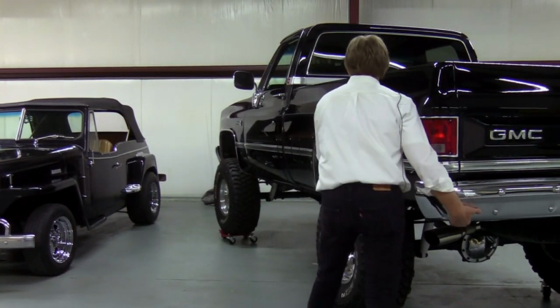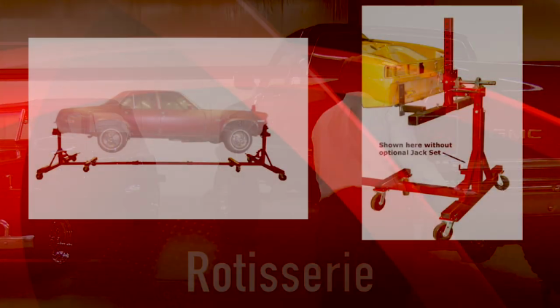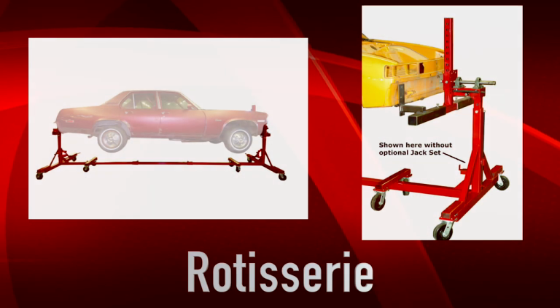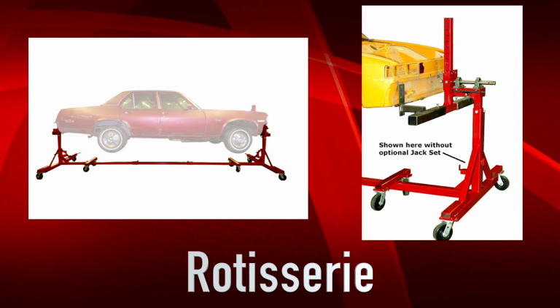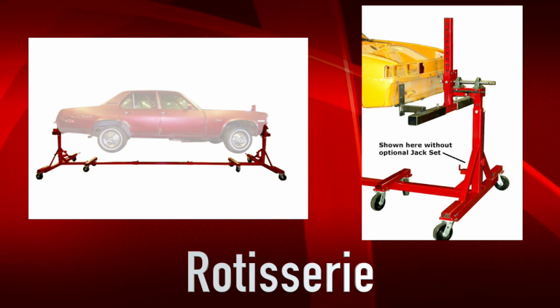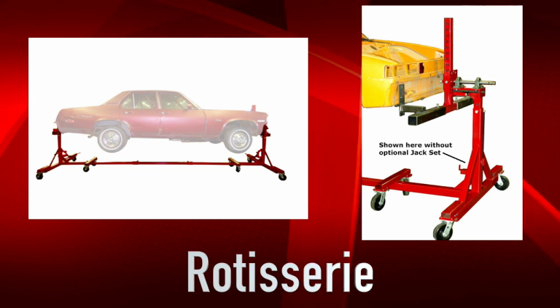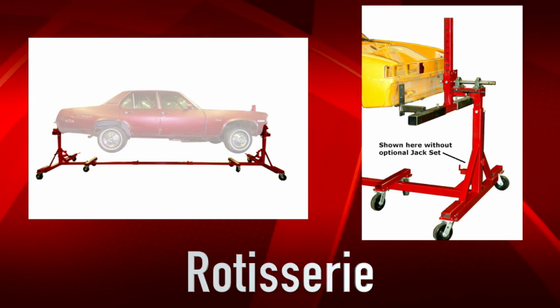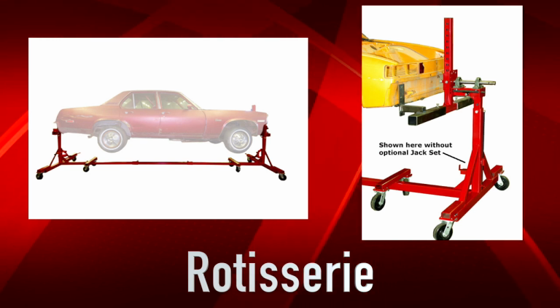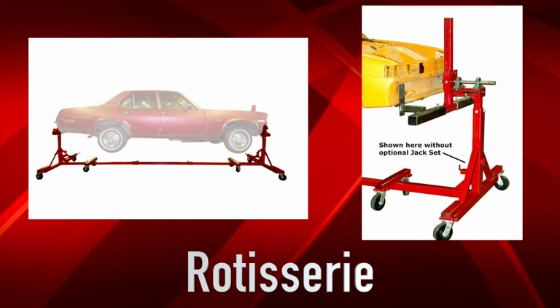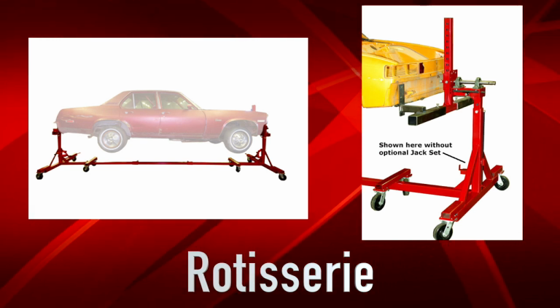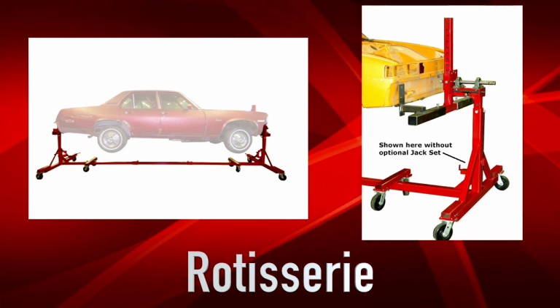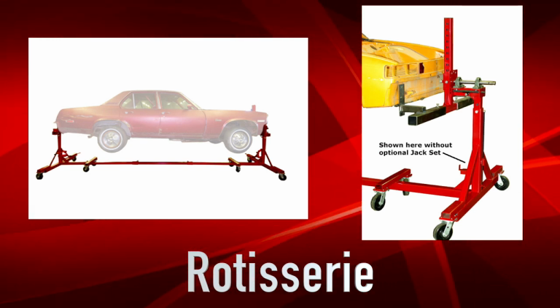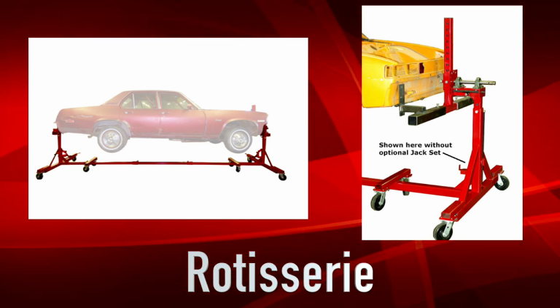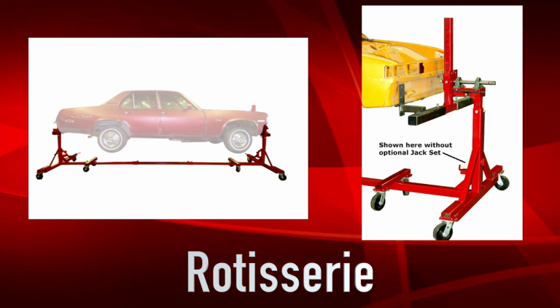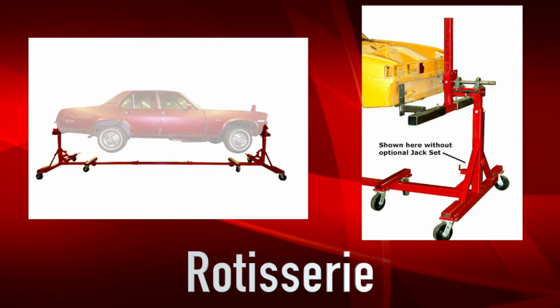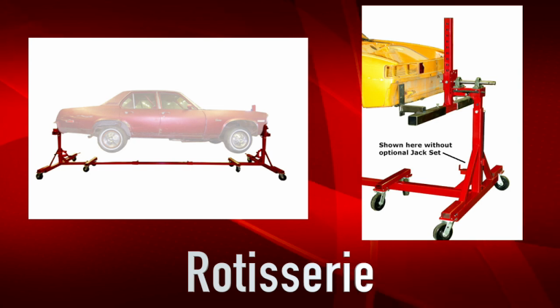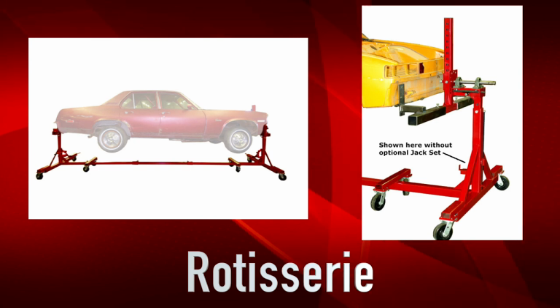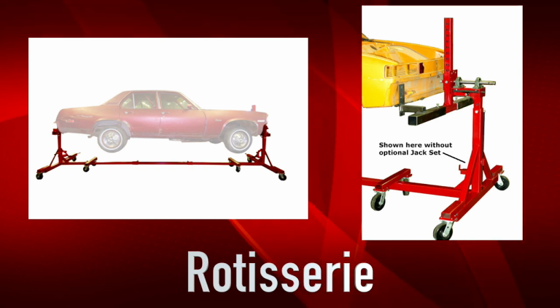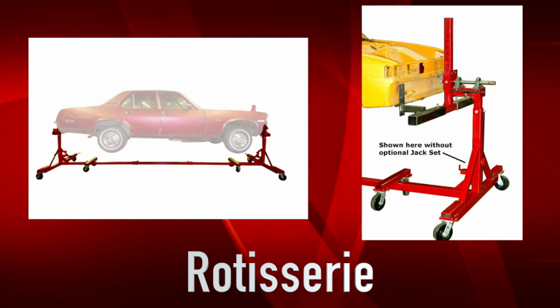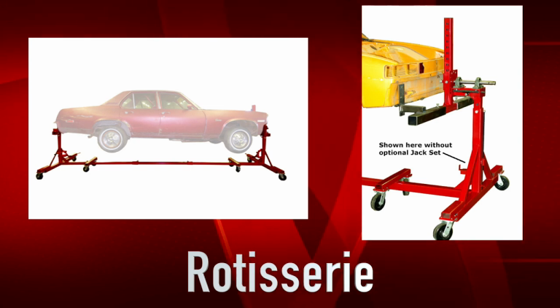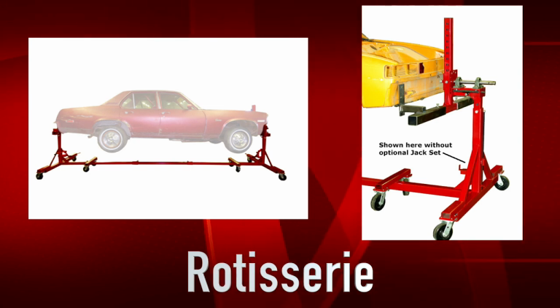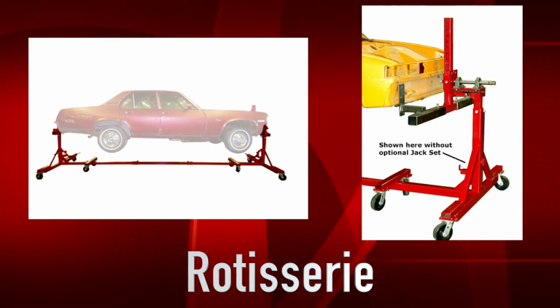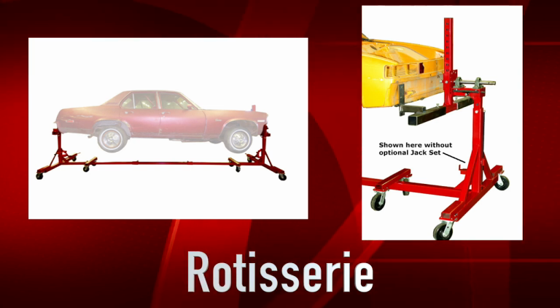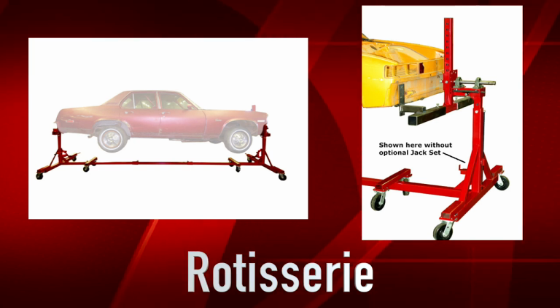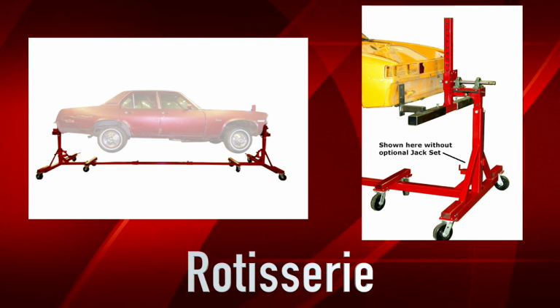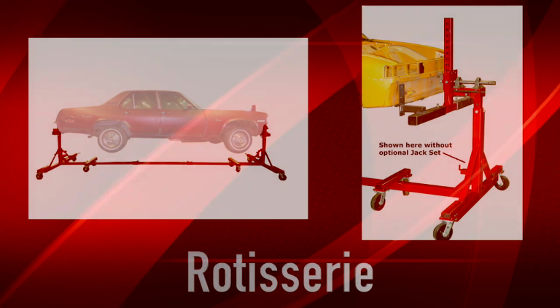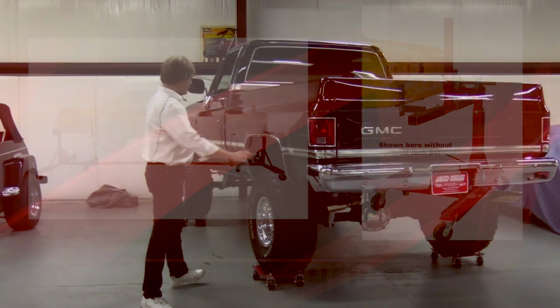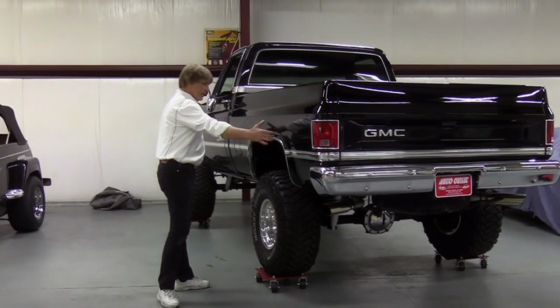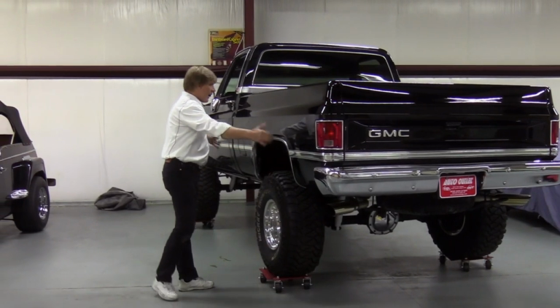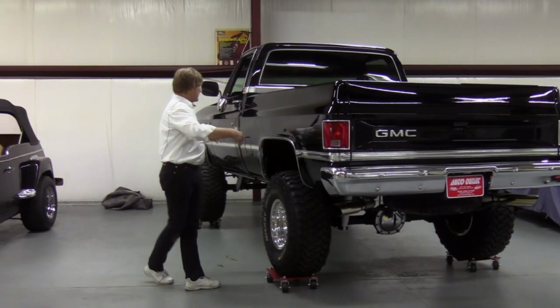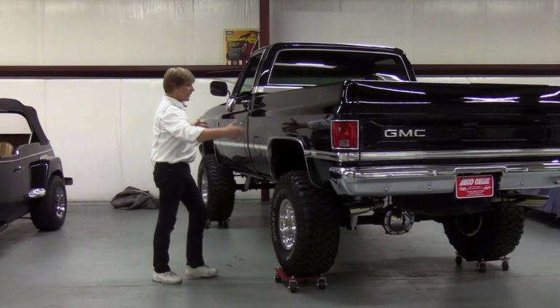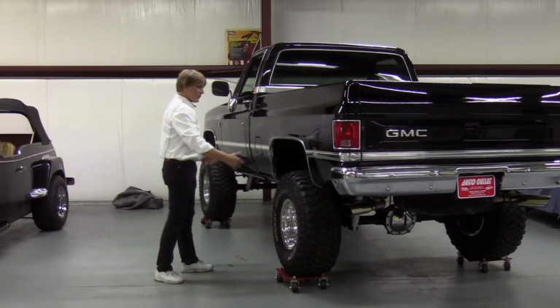Take a look at the rotisserie products that we have available — you'll probably like them a lot. The rotisserie lets you restore a car, spin it every 15 degrees, which is really sweet. You can actually take a body like this and put it on a rotisserie.